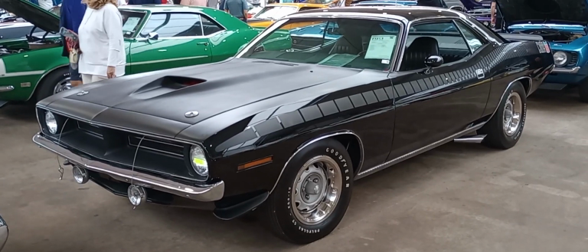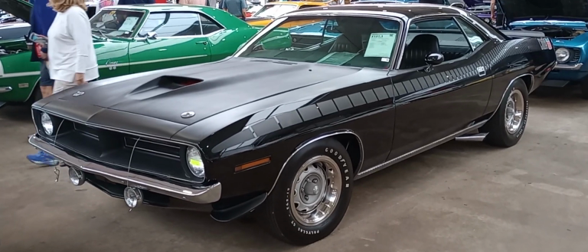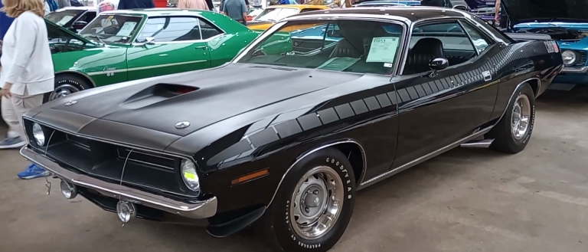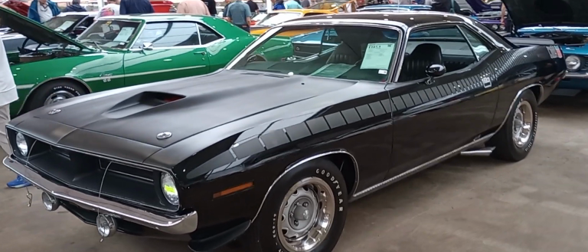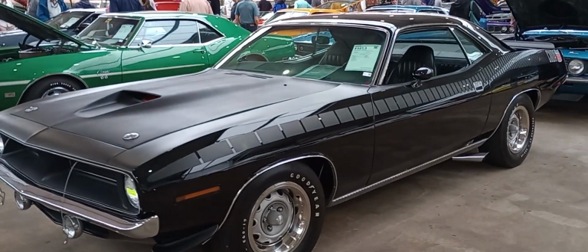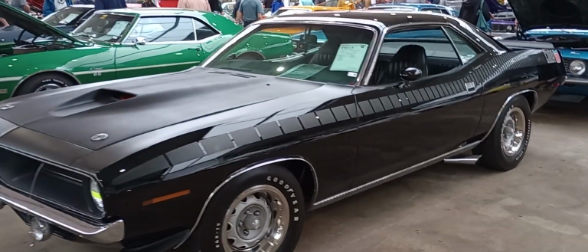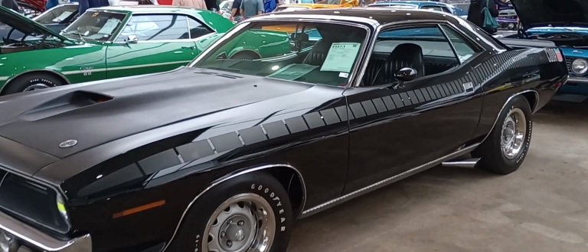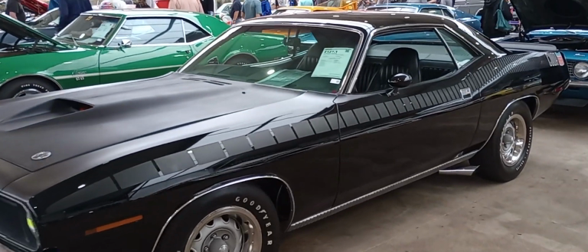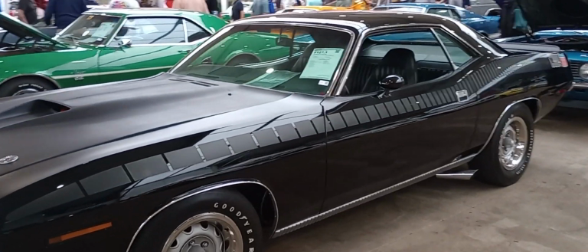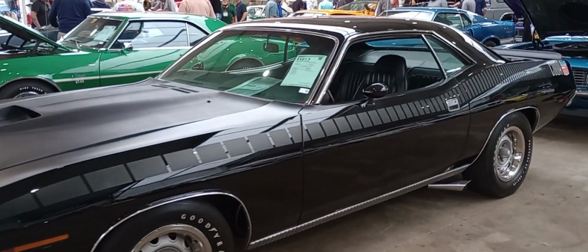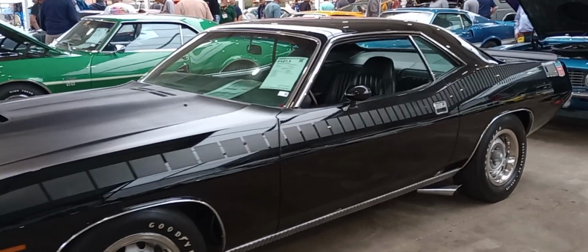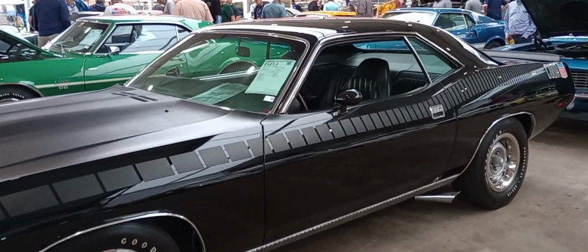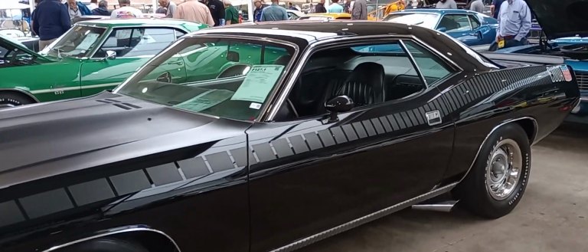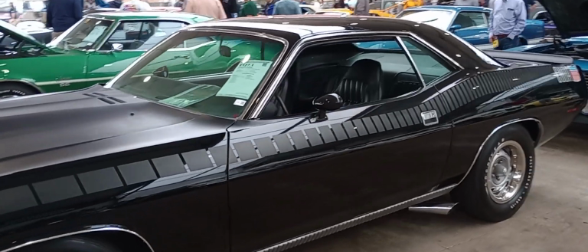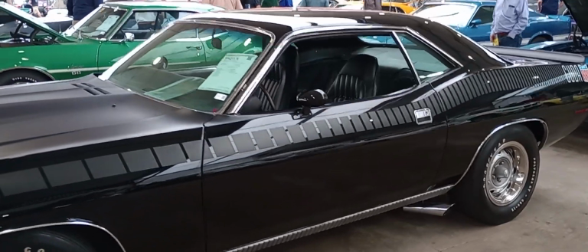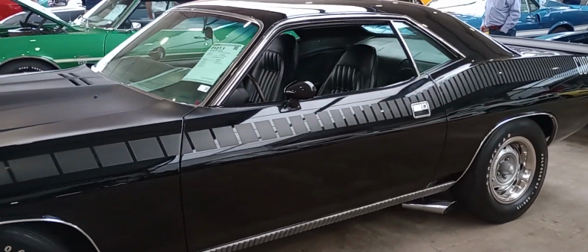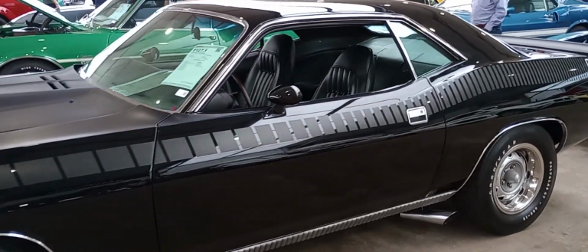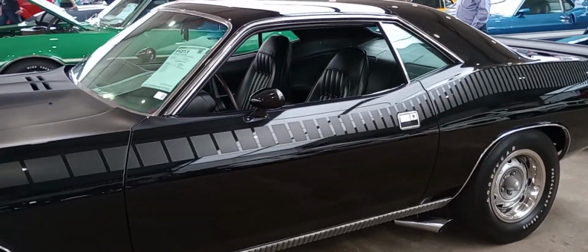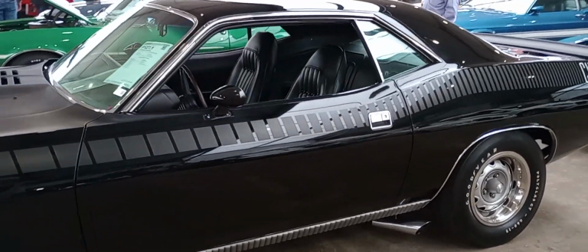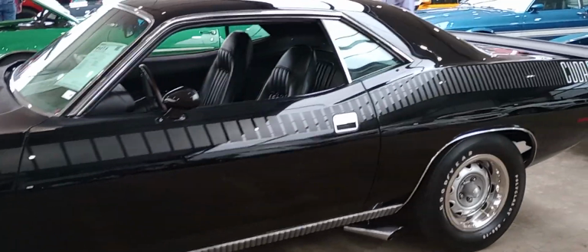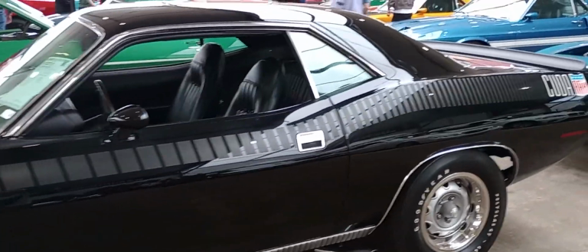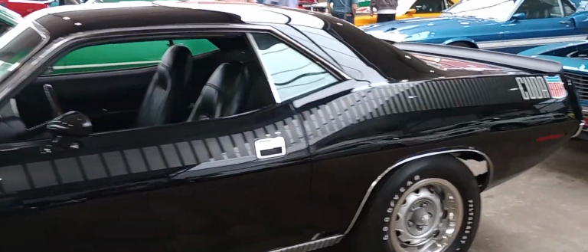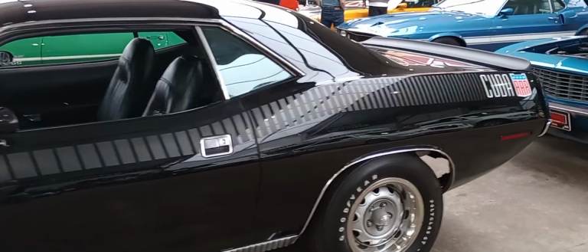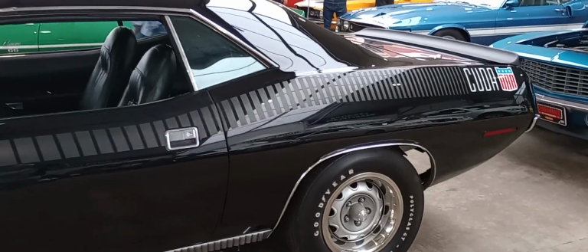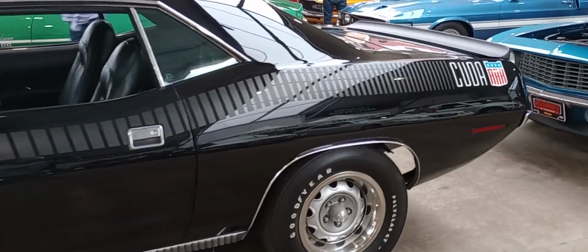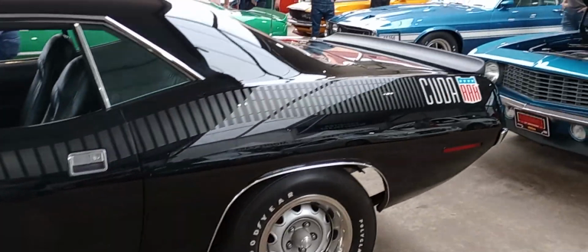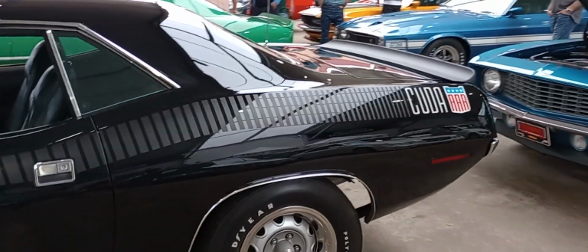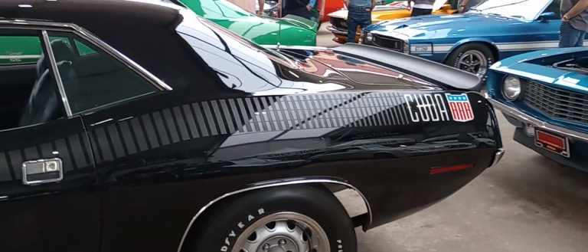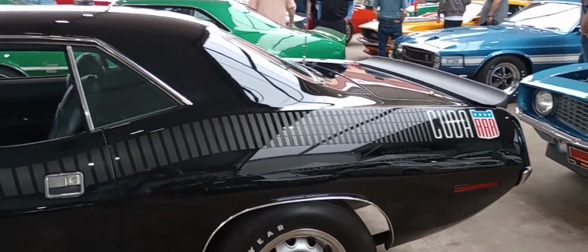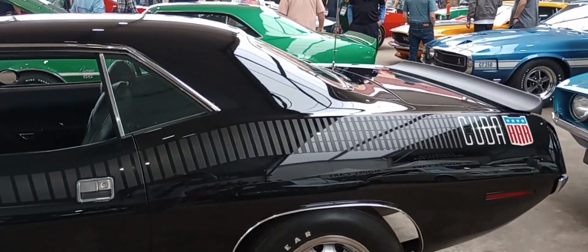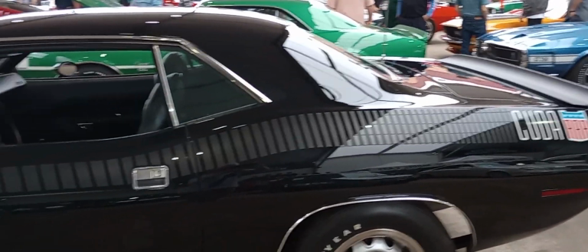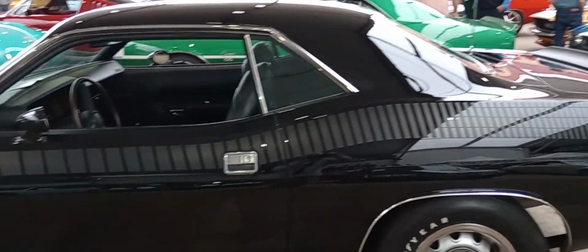No matter, you got to see a real deal black AAR Cuda 4-speed, and there it is. This is Gauze Garage coming to you from Mecum Auctions here in Kissimmee, Florida. Thank you.